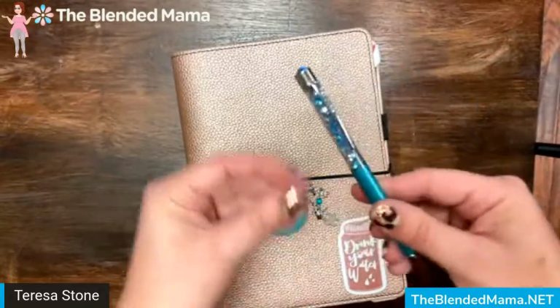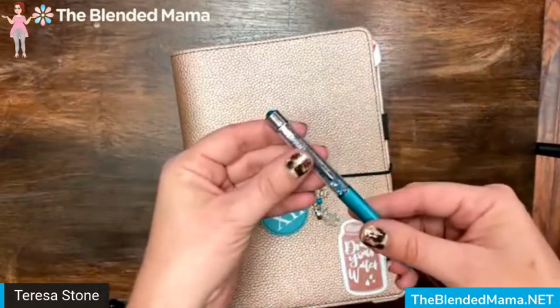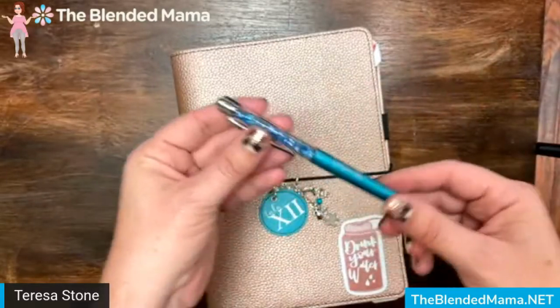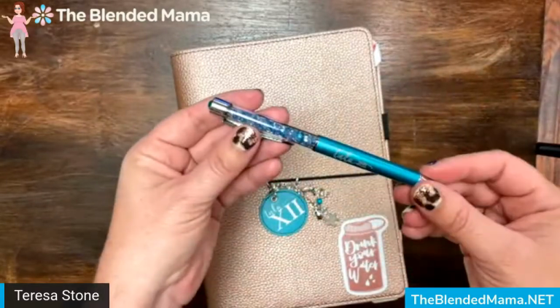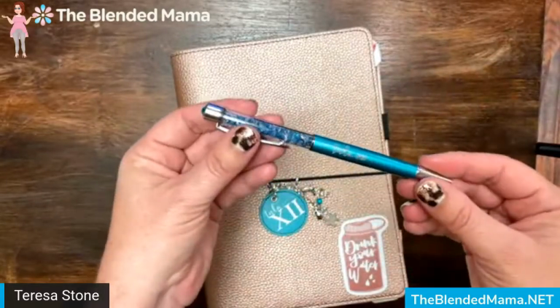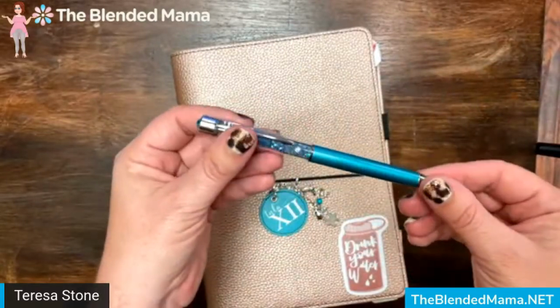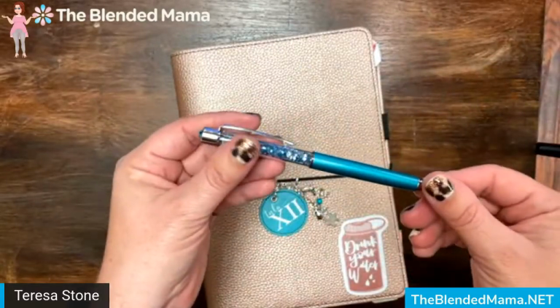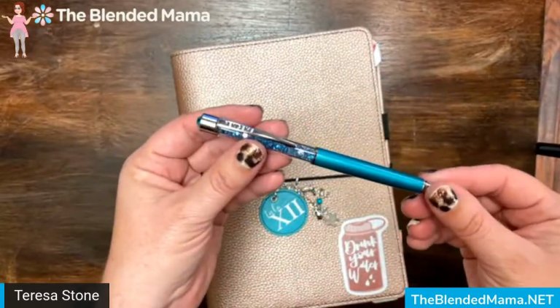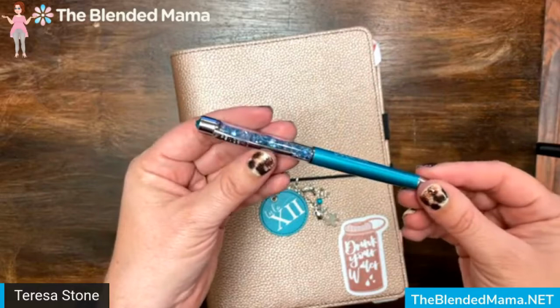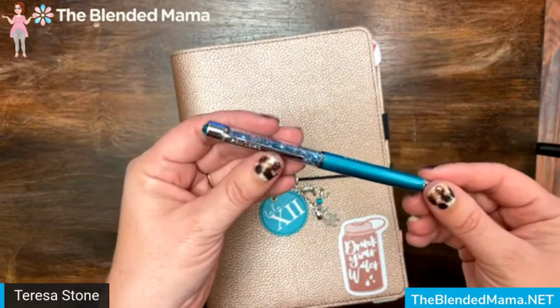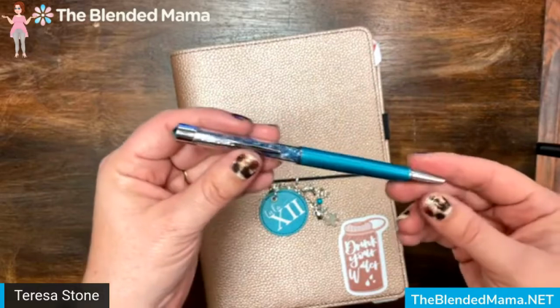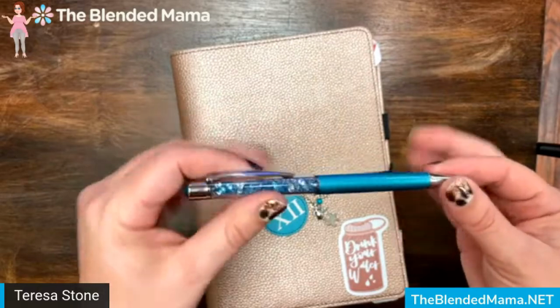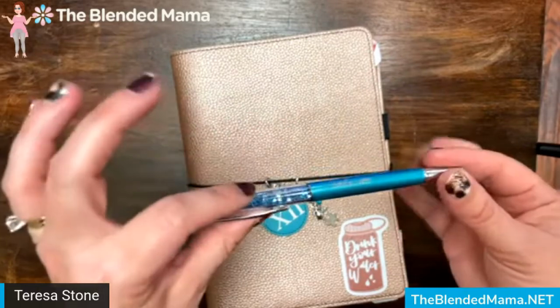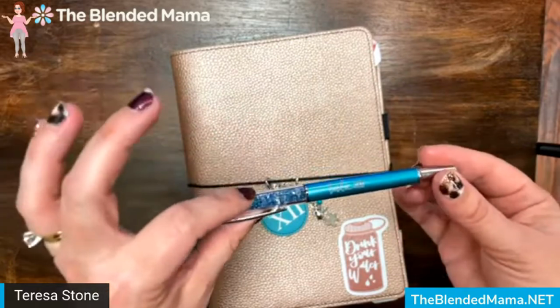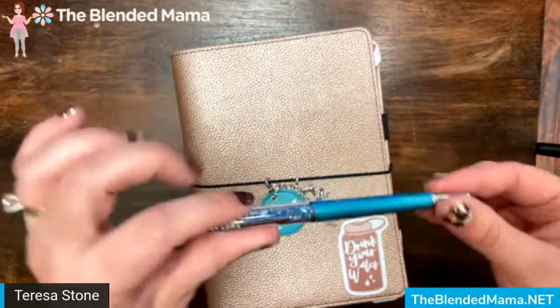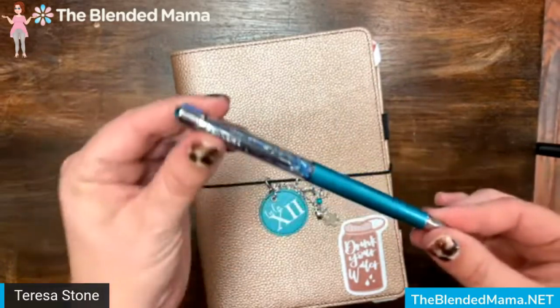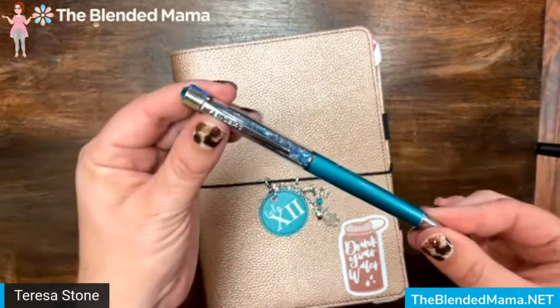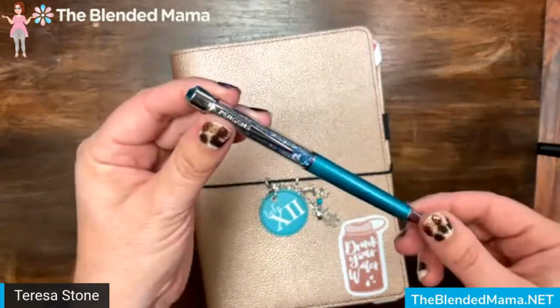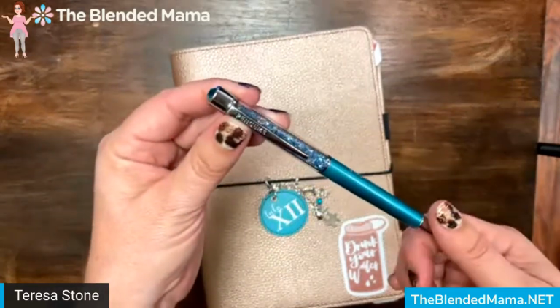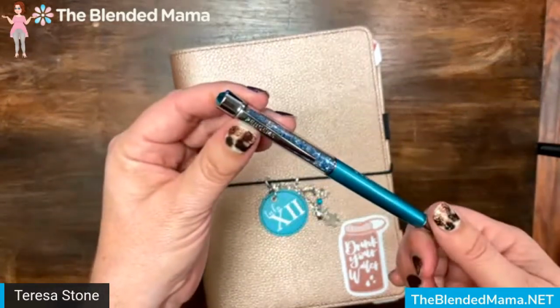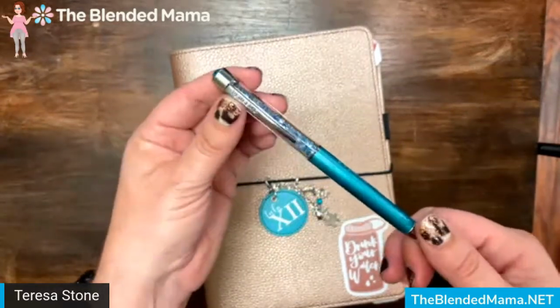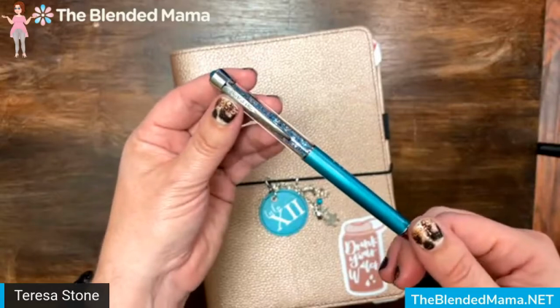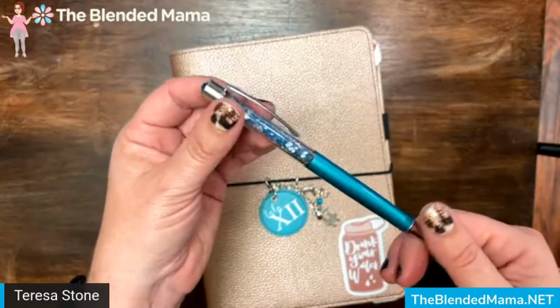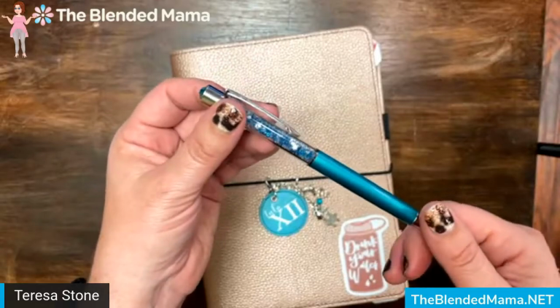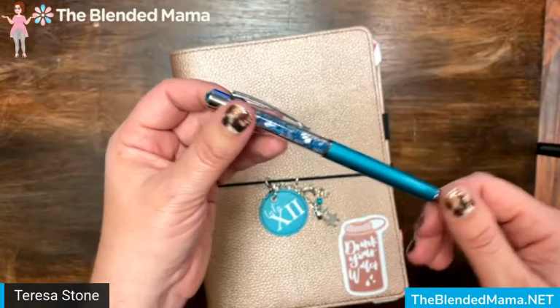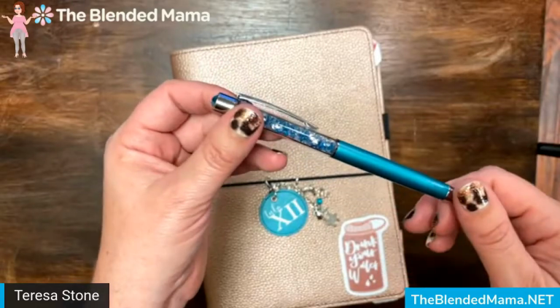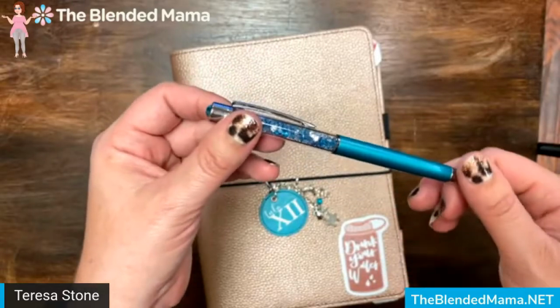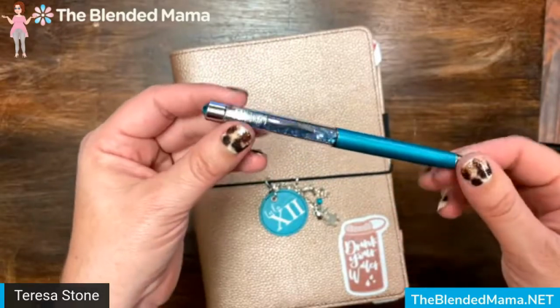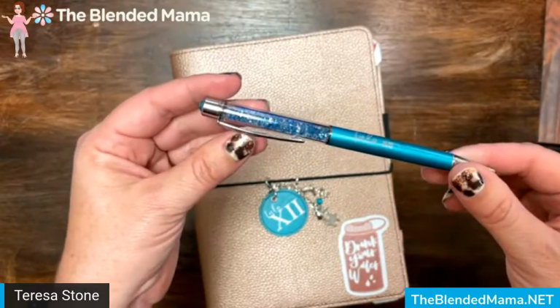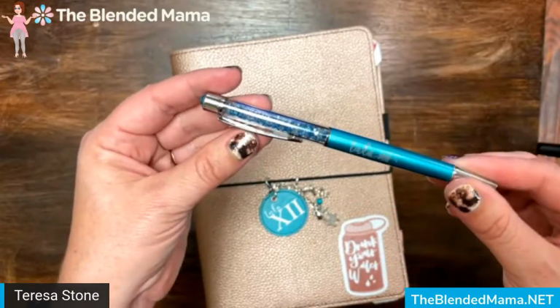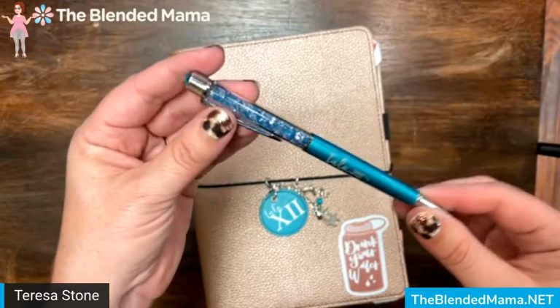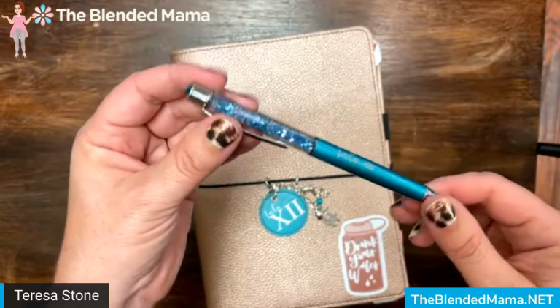These come in a variety of different colors throughout the season and they have some super cute little names. You're going to go to theblendedmama.net, click on one of the shopping links, and you can search for the Pen Gems pens.